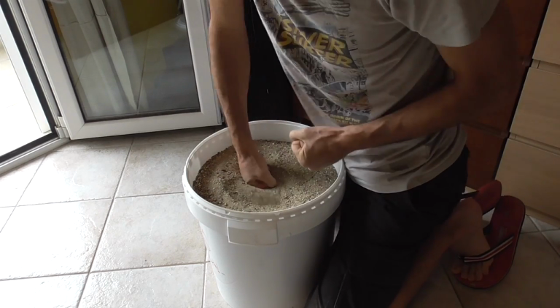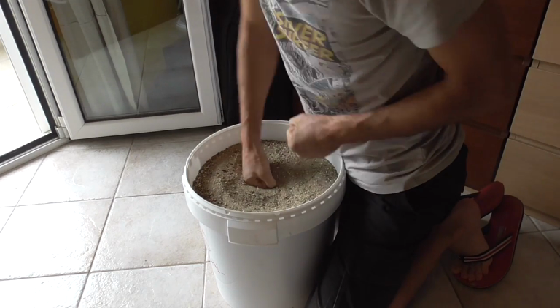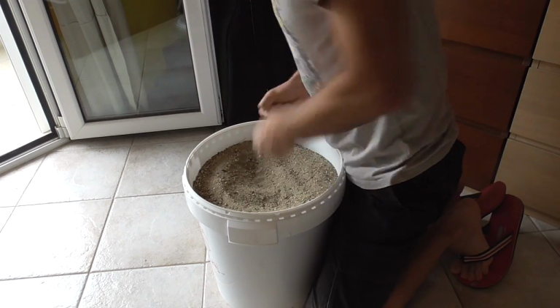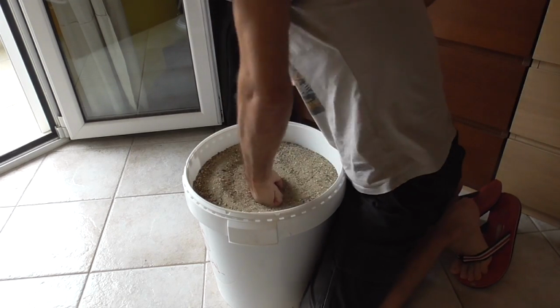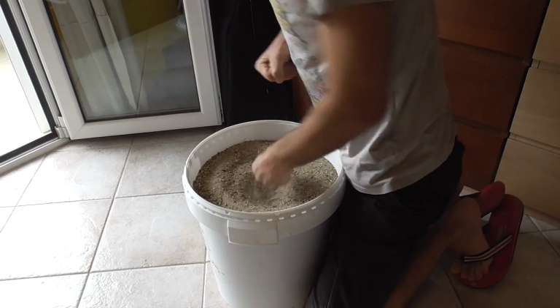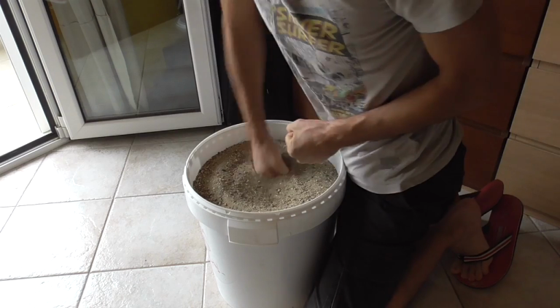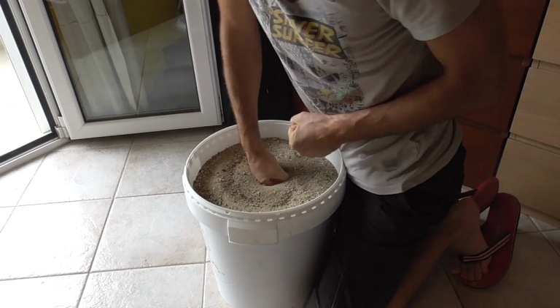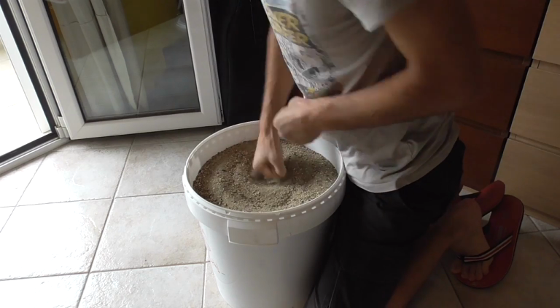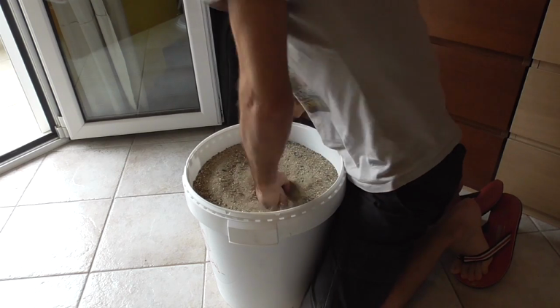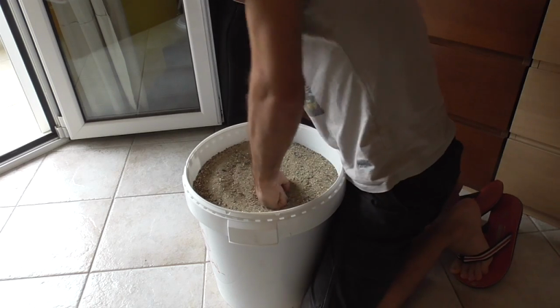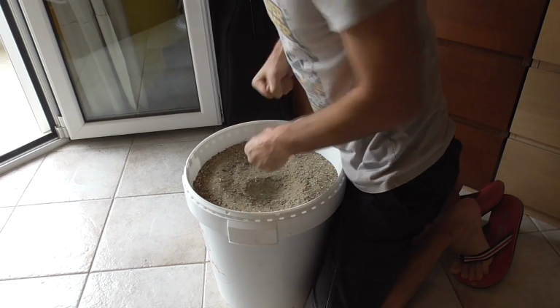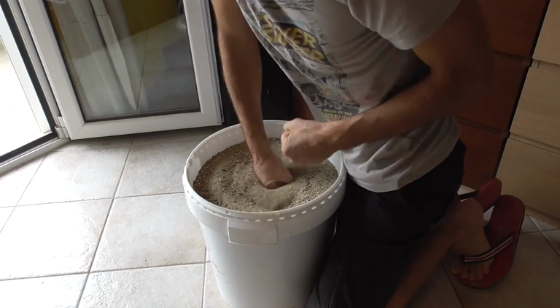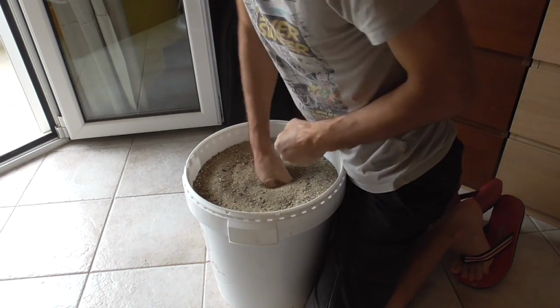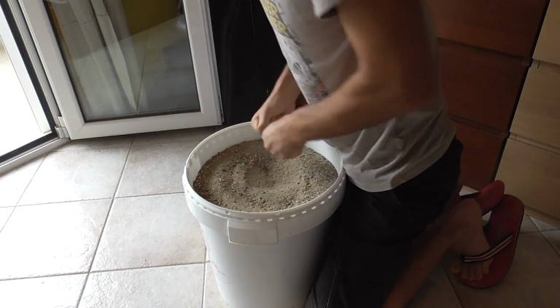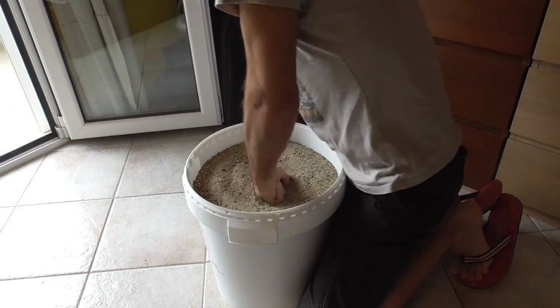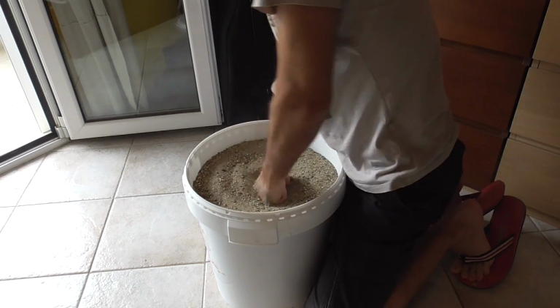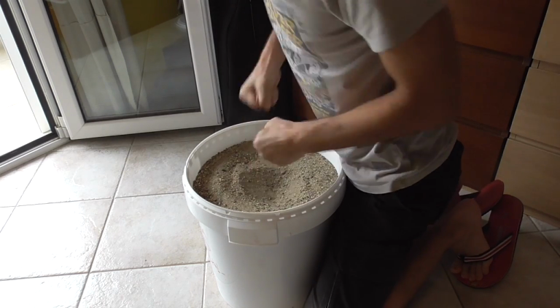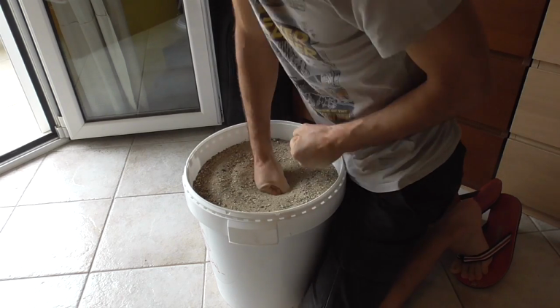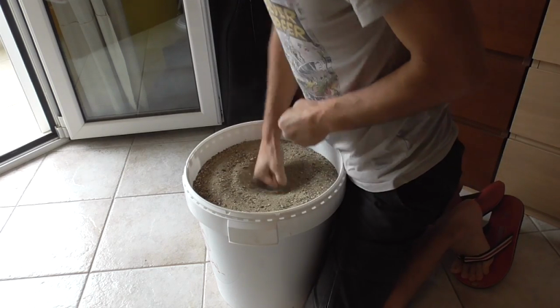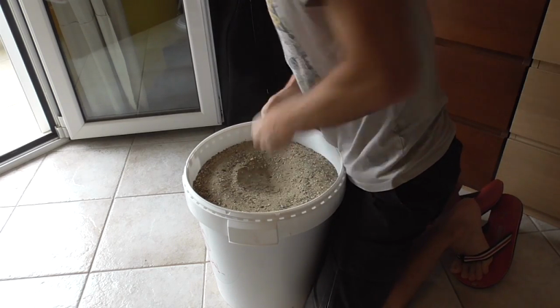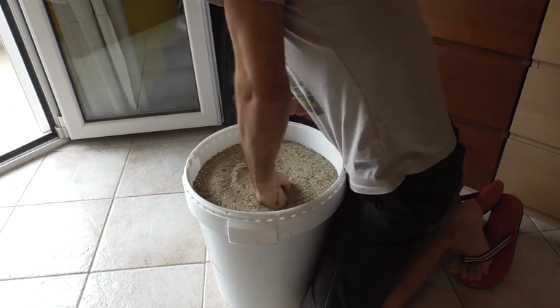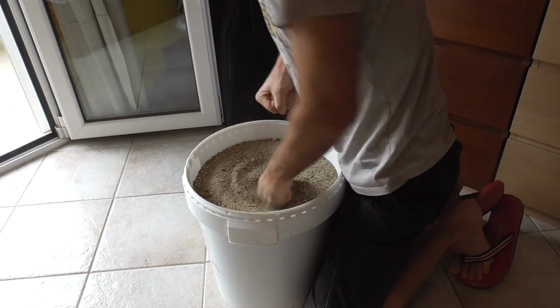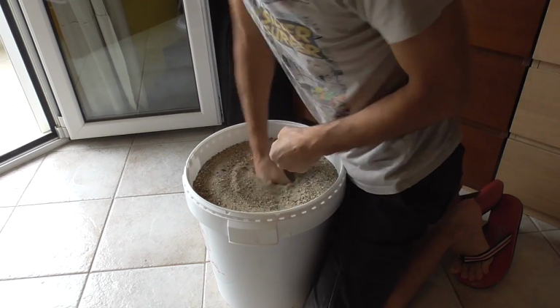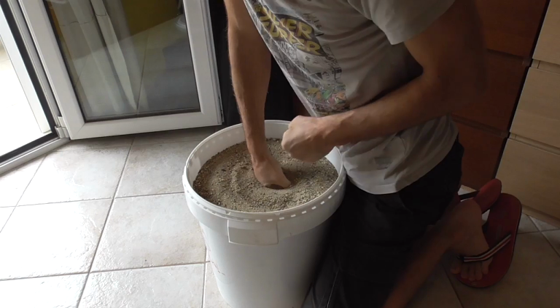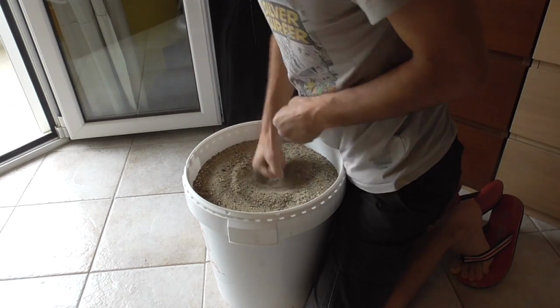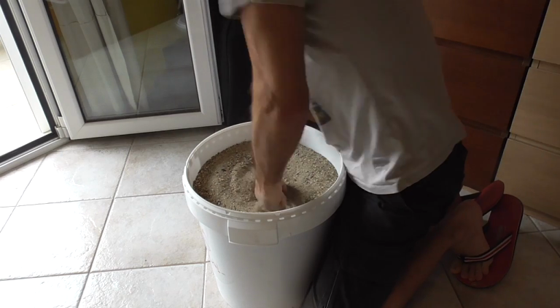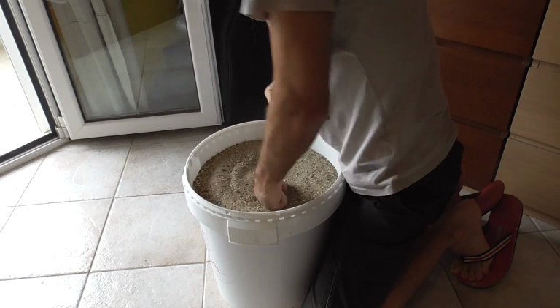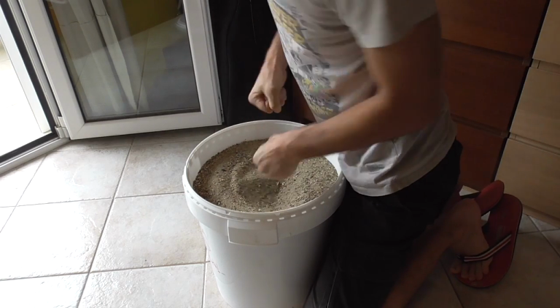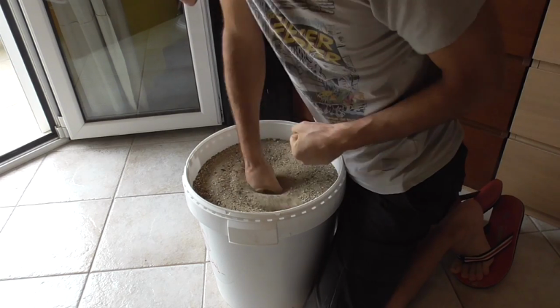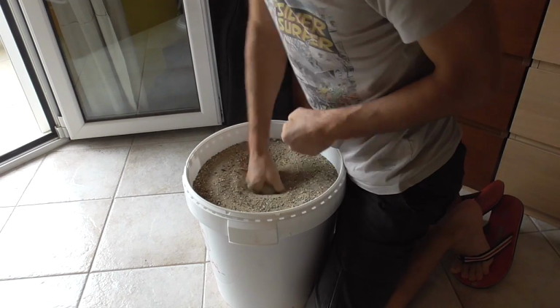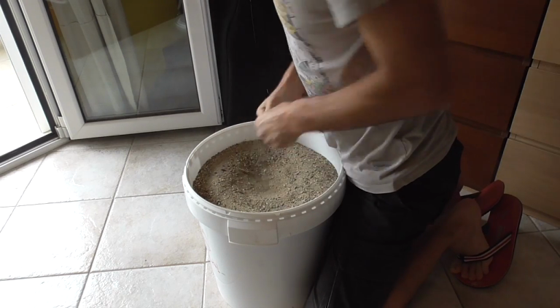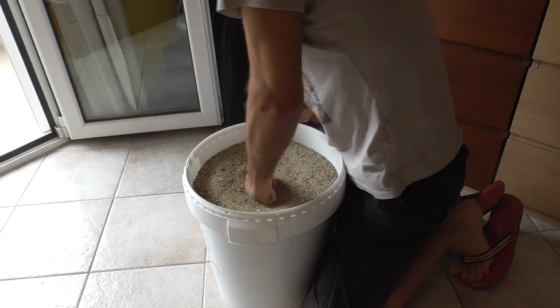The sand not only is an aggregate and helps you get a tougher skin, but it also distributes the pressure on your fists so that you don't damage anything.